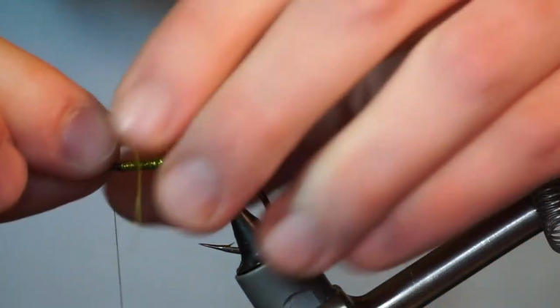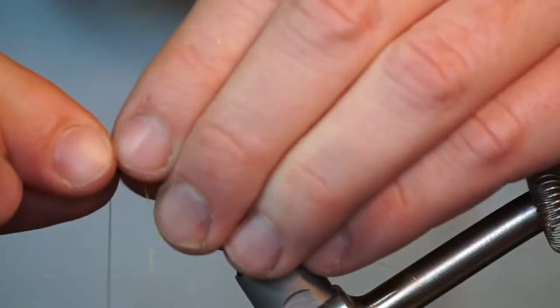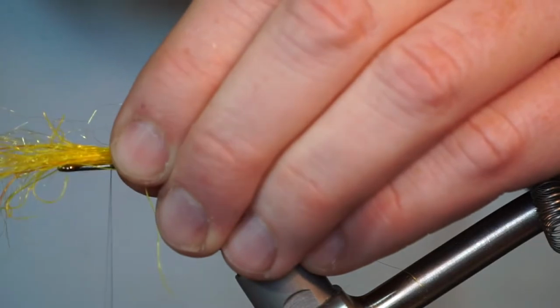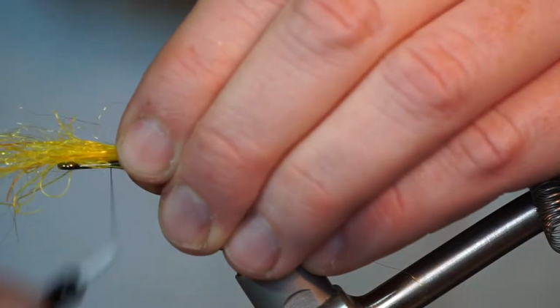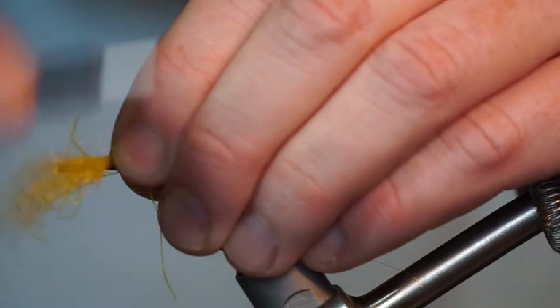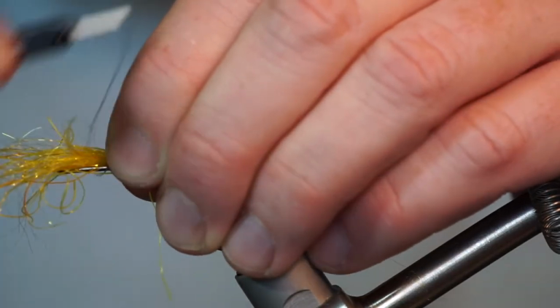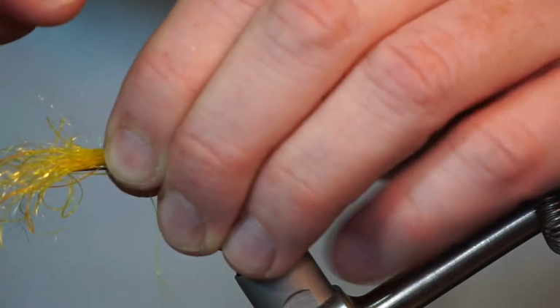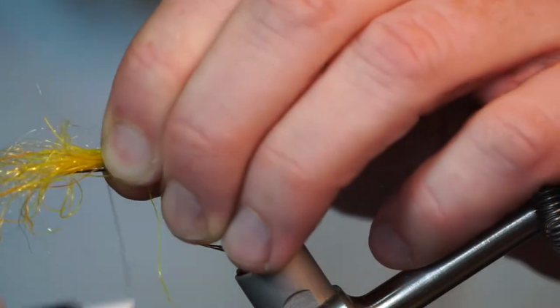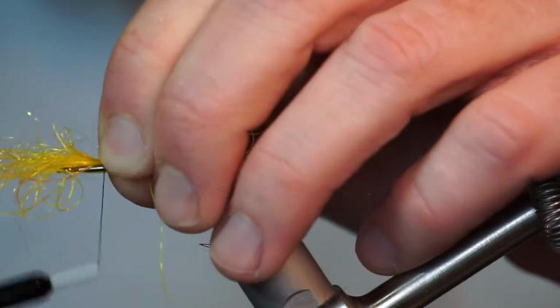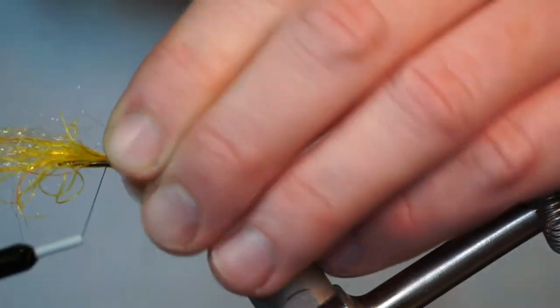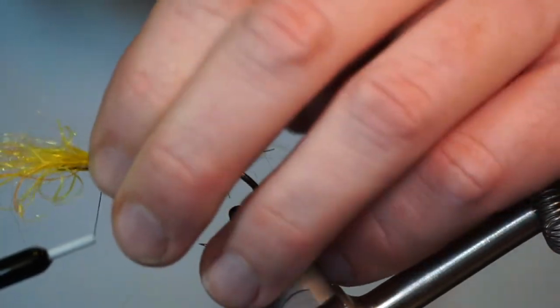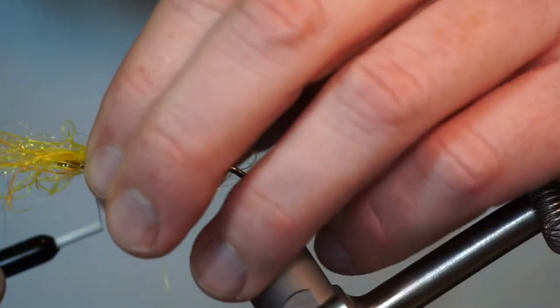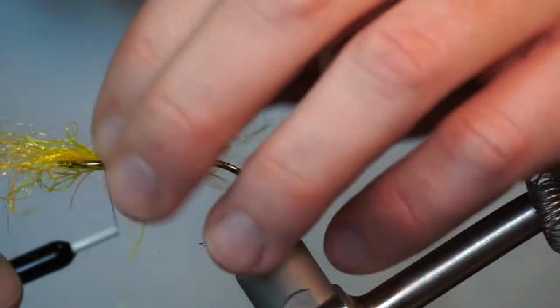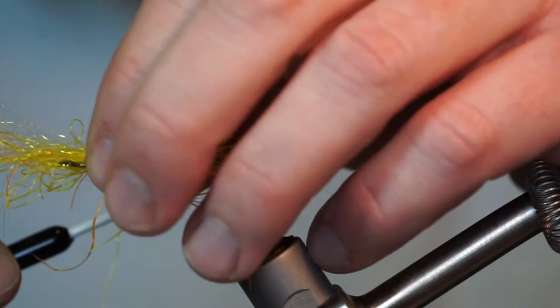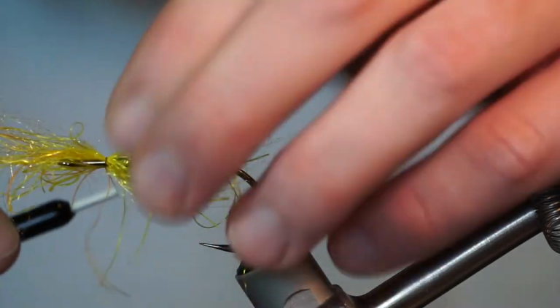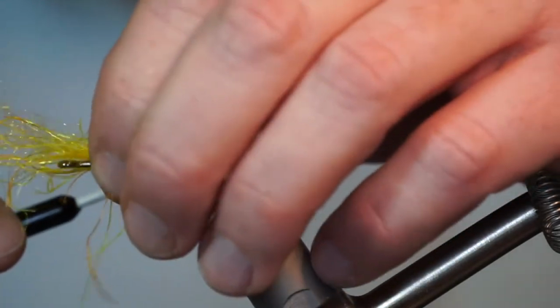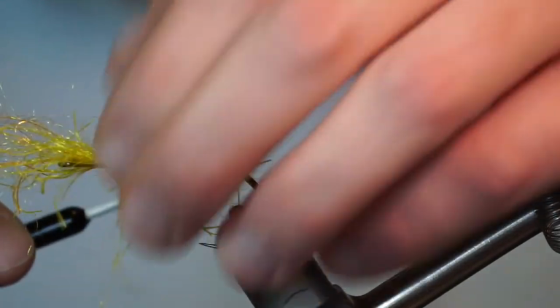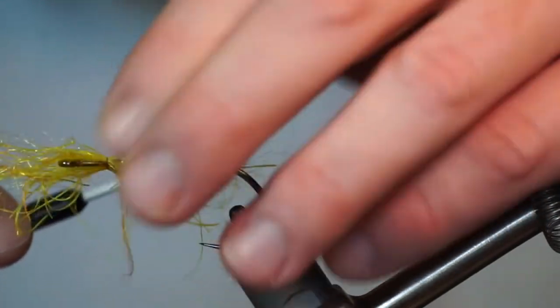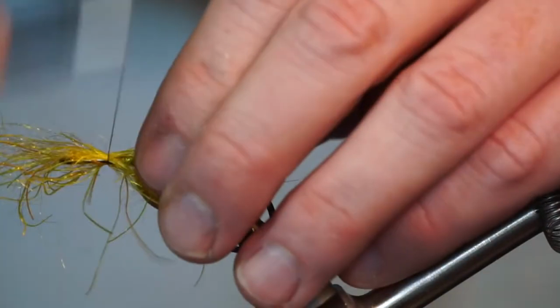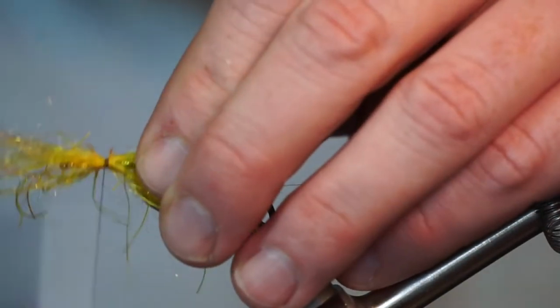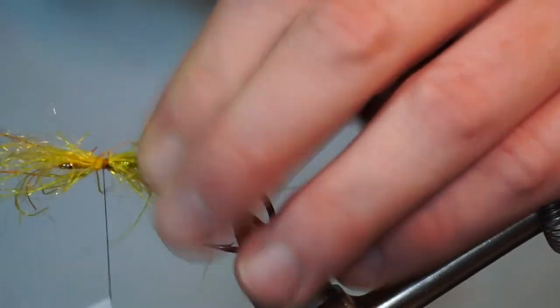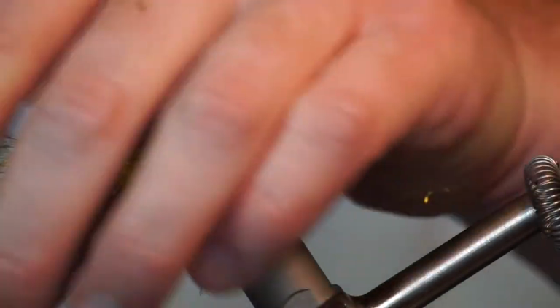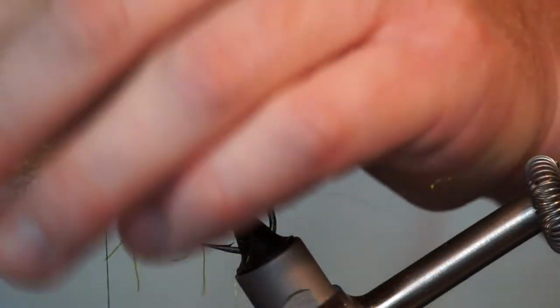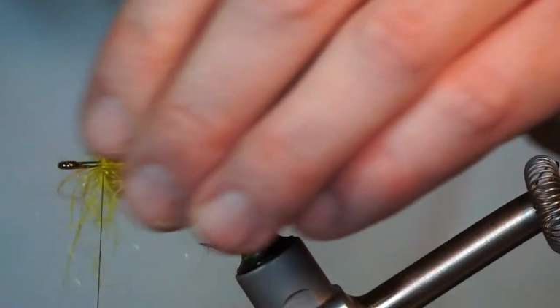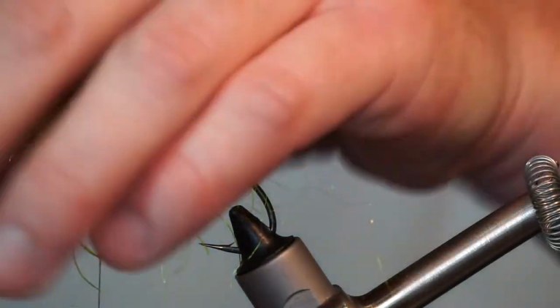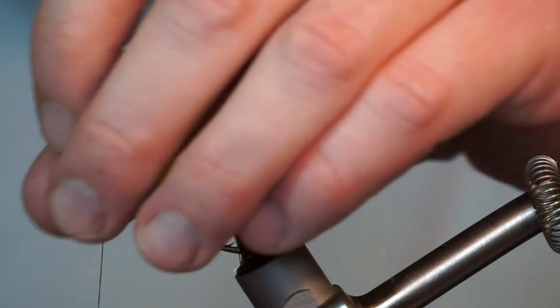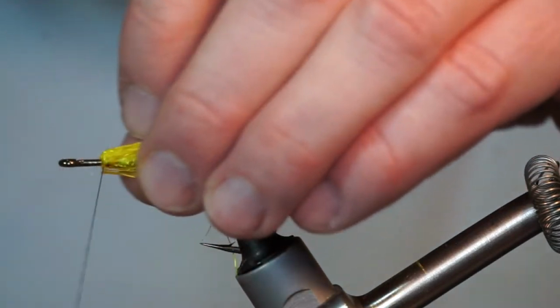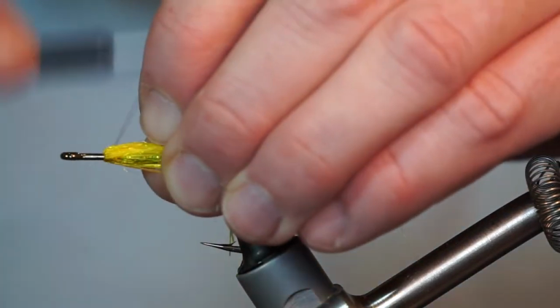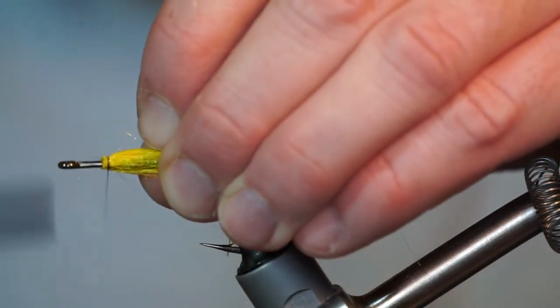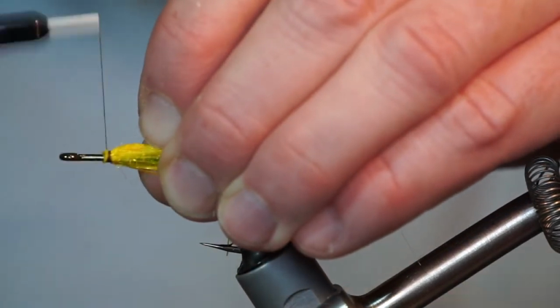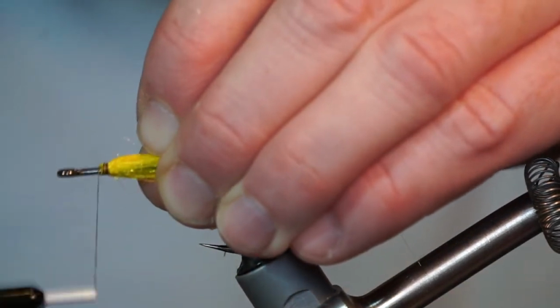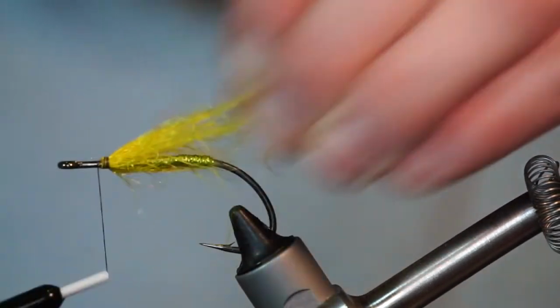Tie in right where the Tinsel Twist ends with just one wrap. Then twist the clump to evenly cover the hook. Pull the forward facing fibers rearward and tie those in as well with a few tight wraps.